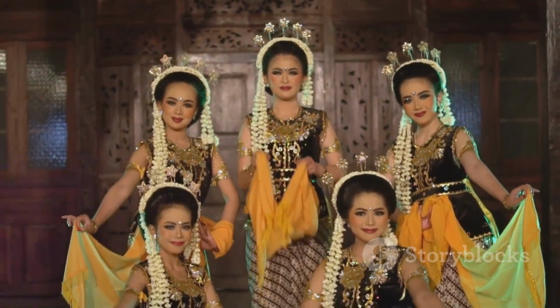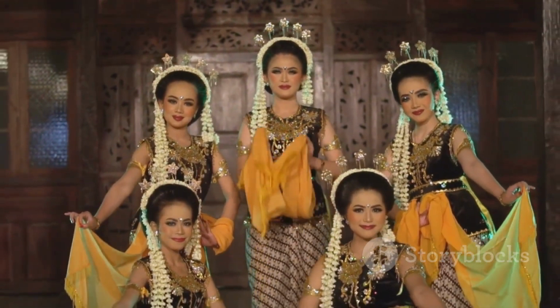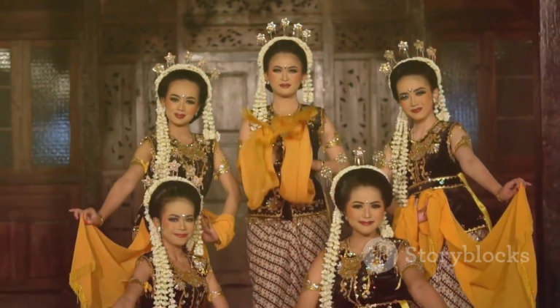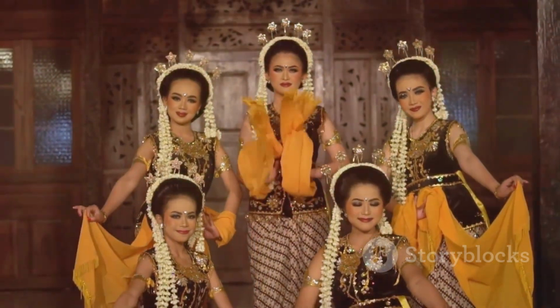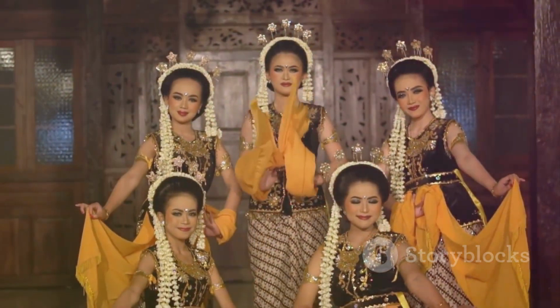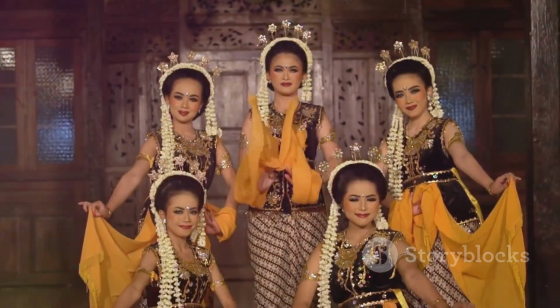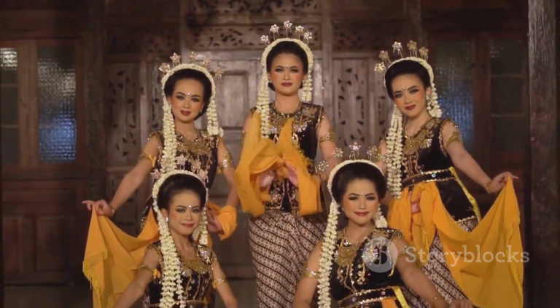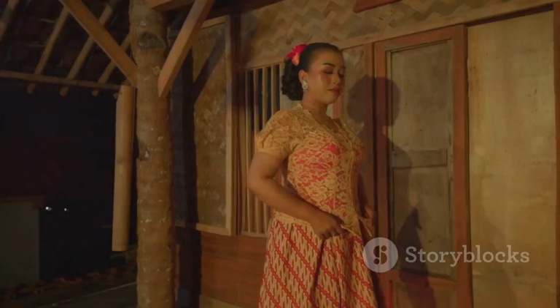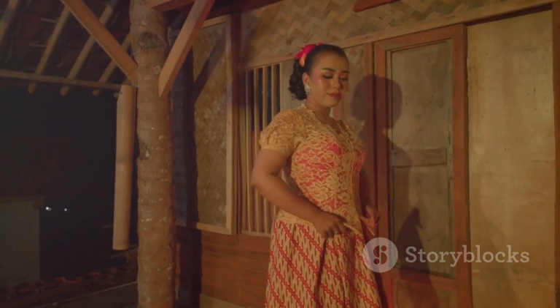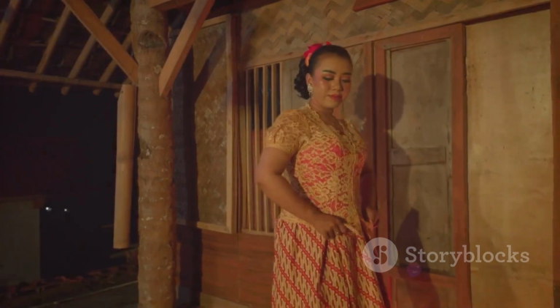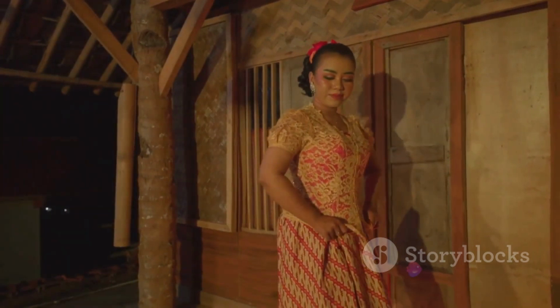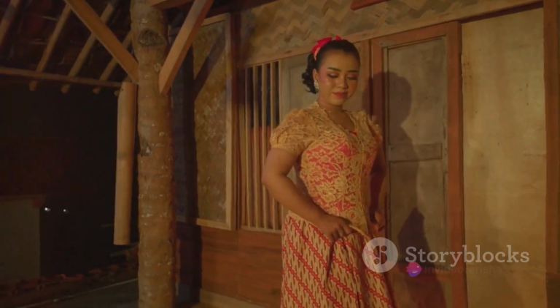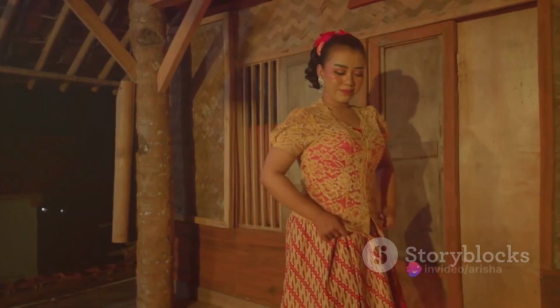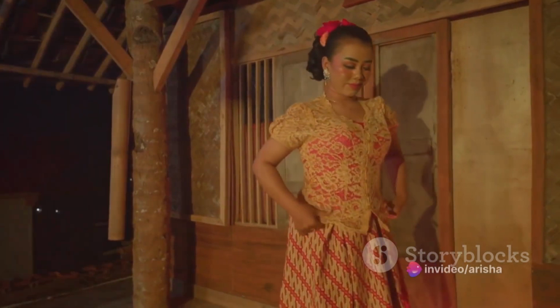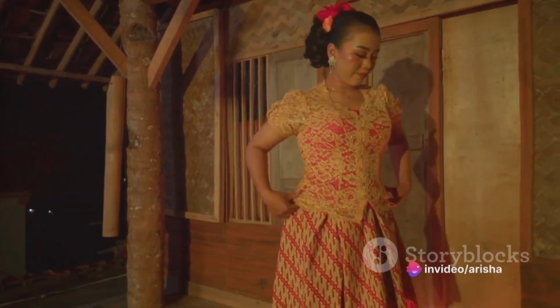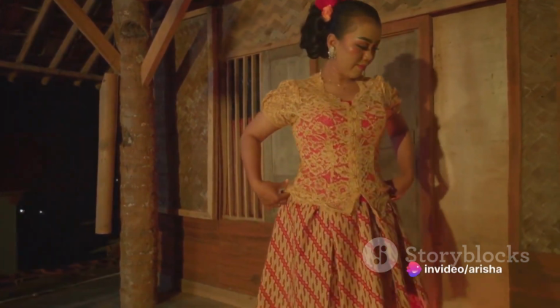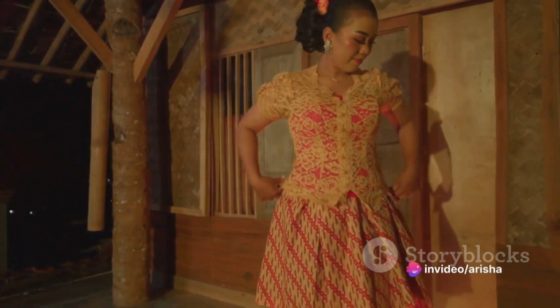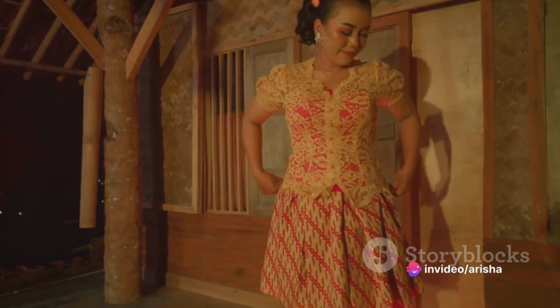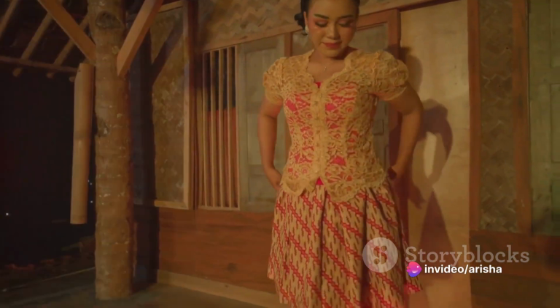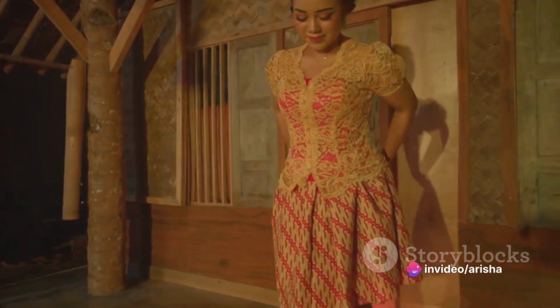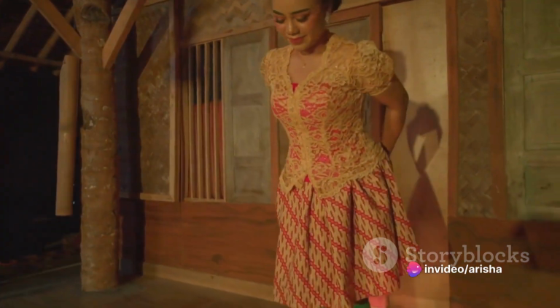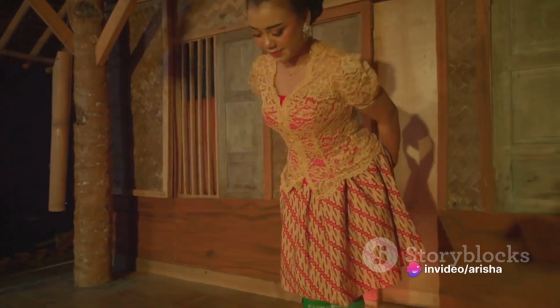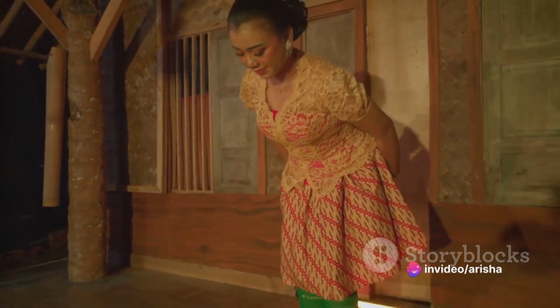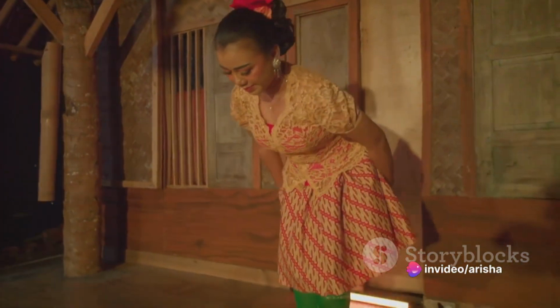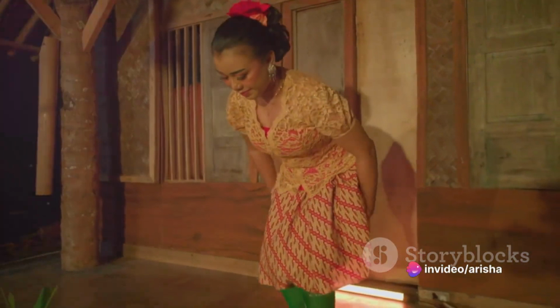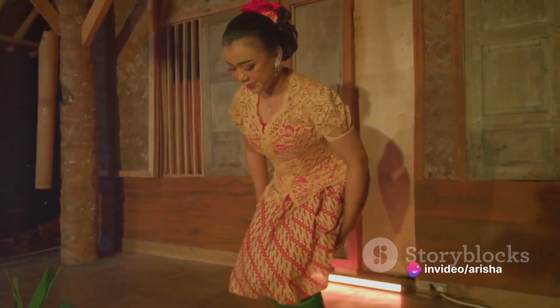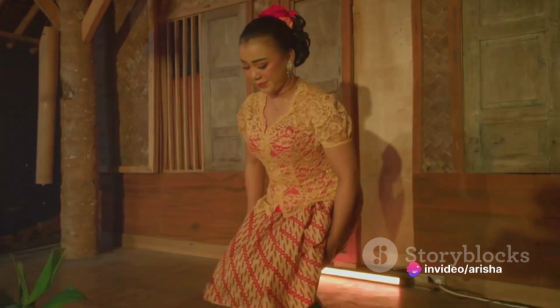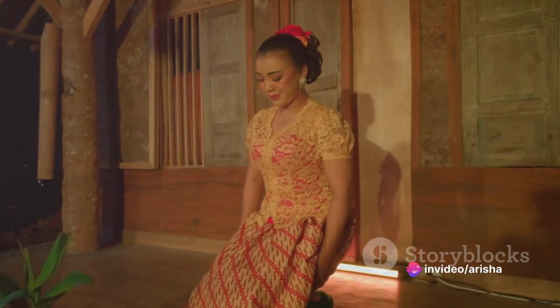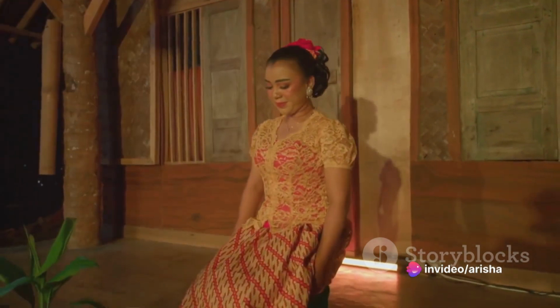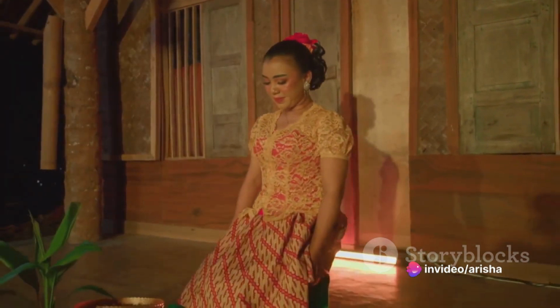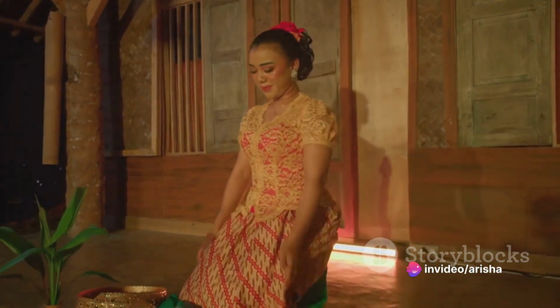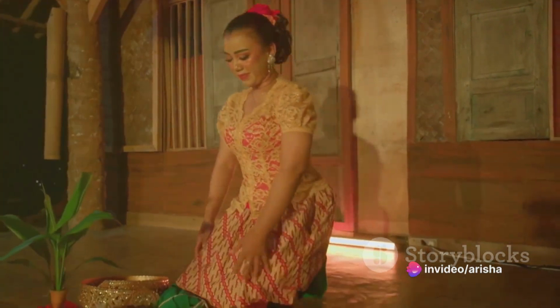In Javanese society, honor, tradition and customs are highly valued. The keris is often passed down through generations in families, serving as a significant part of cultural heritage and tradition.